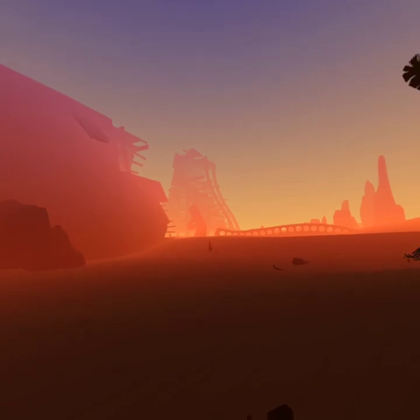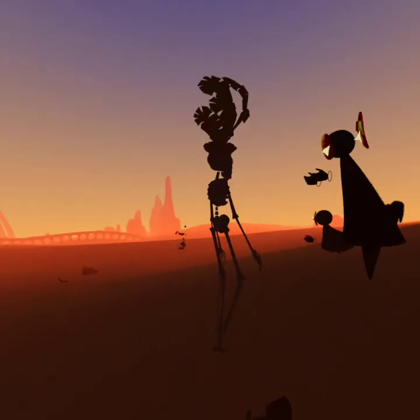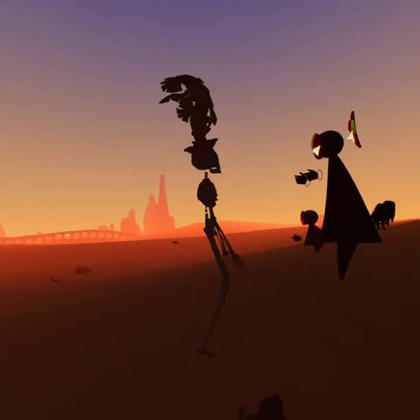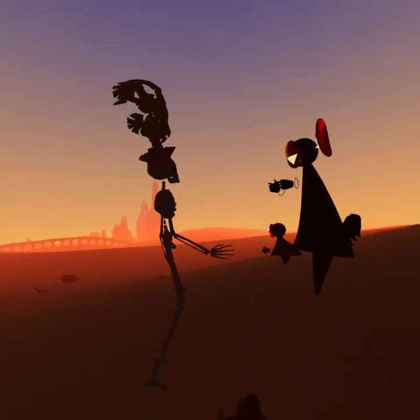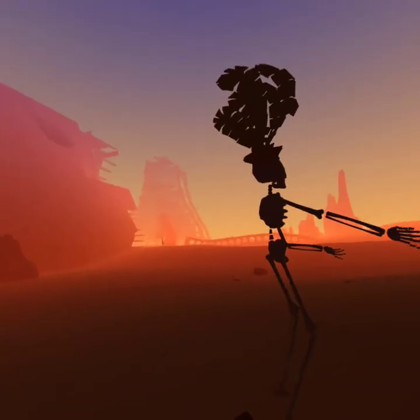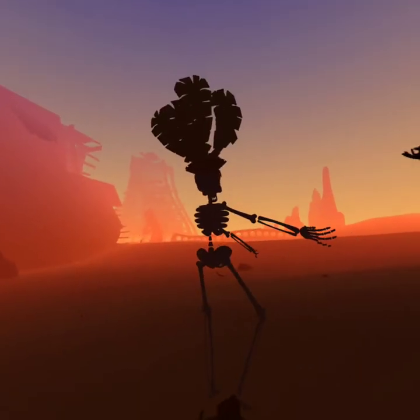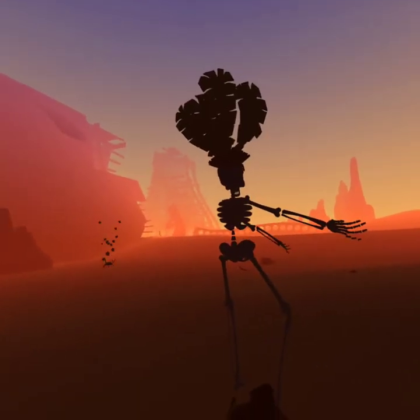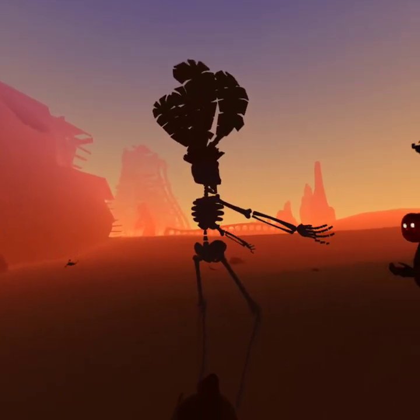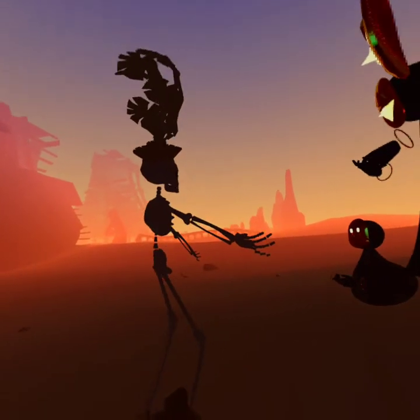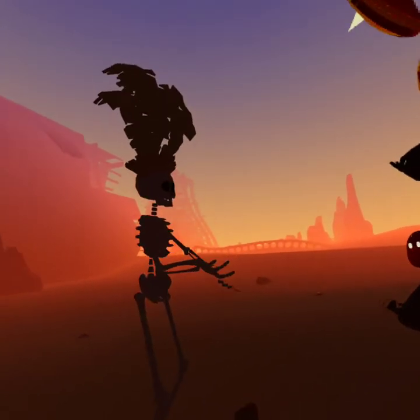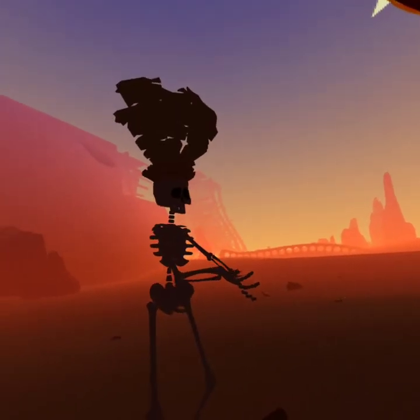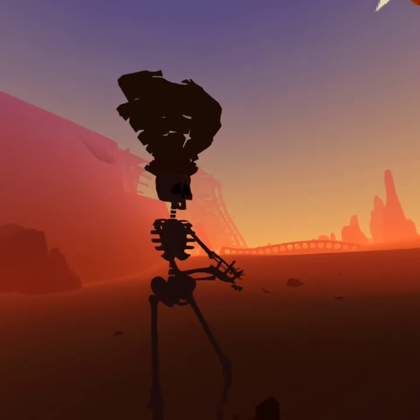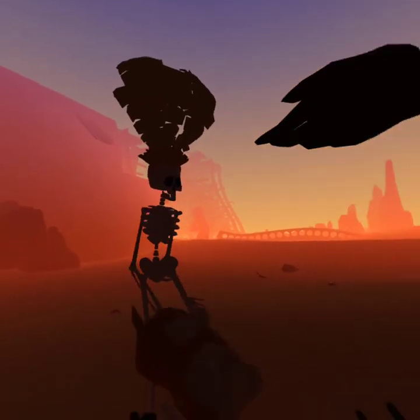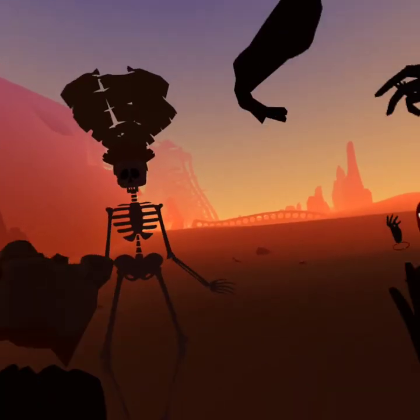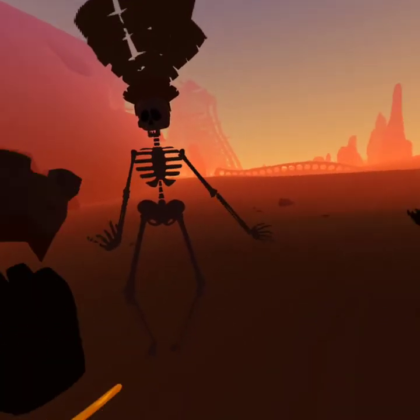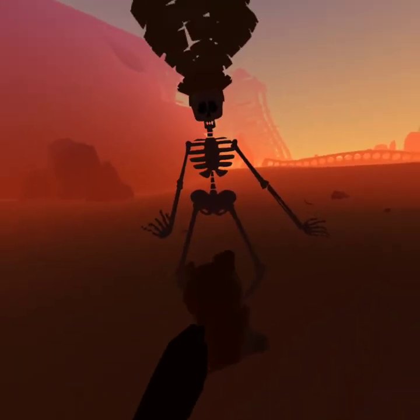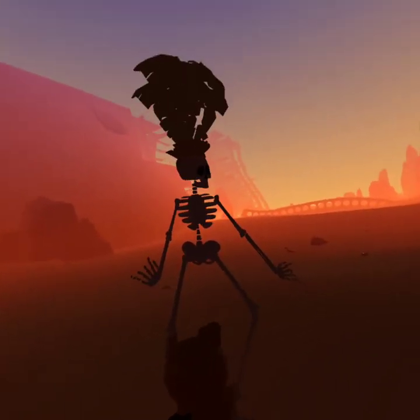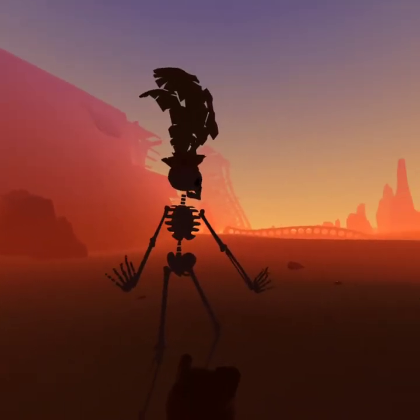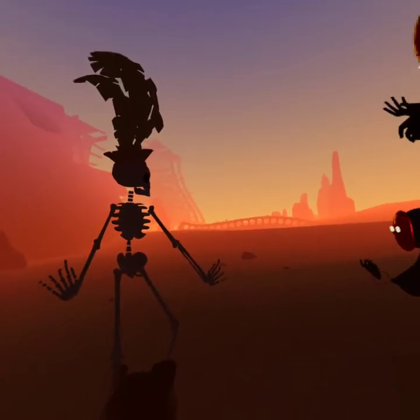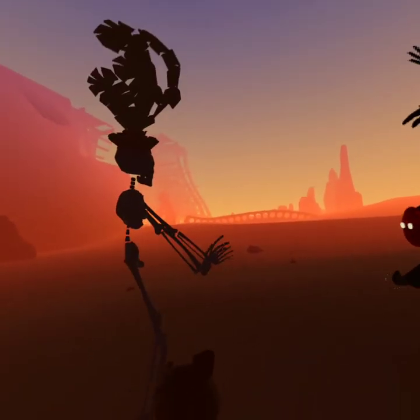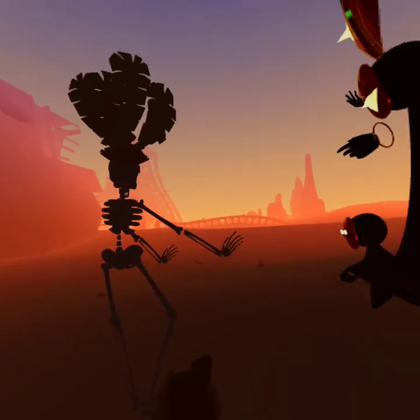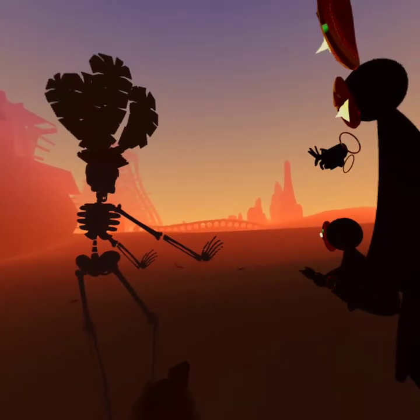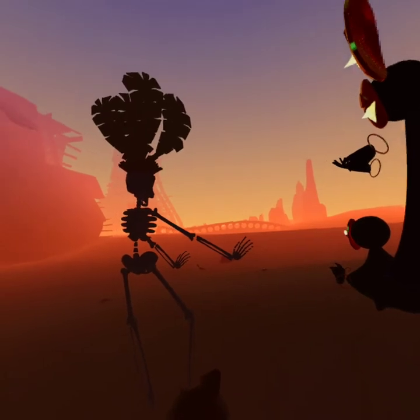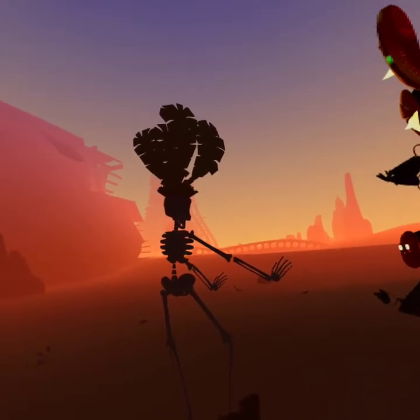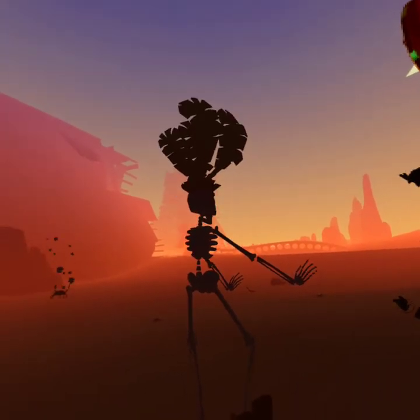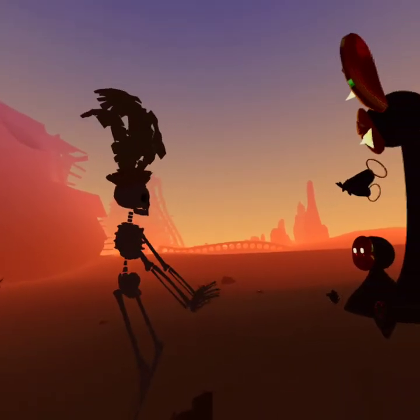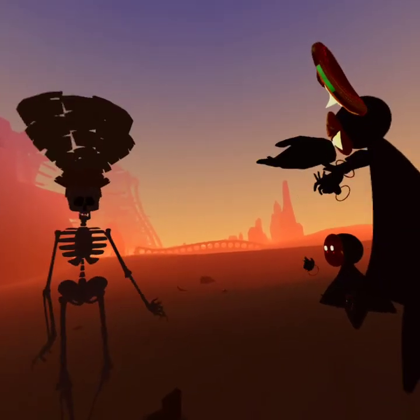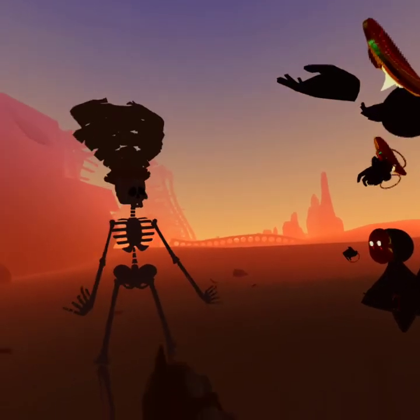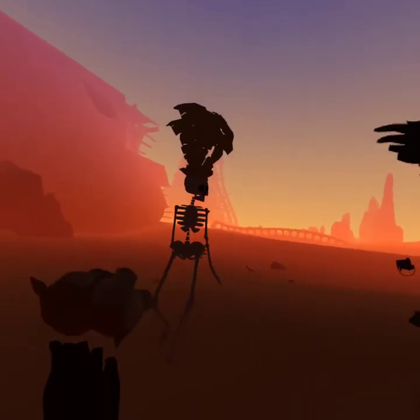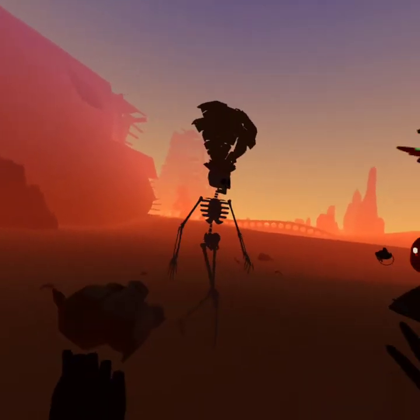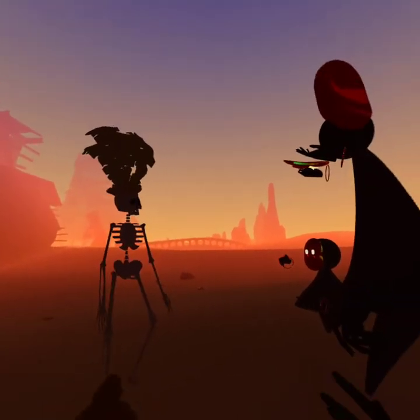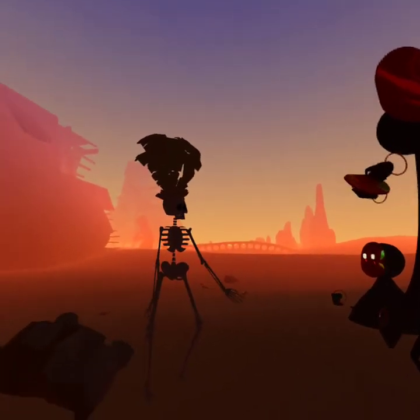Oh my god. I was supposed to break up with him and I didn't even get to break up with him. That was so weird. So does that mean we're still together? That was so confusing, you guys.